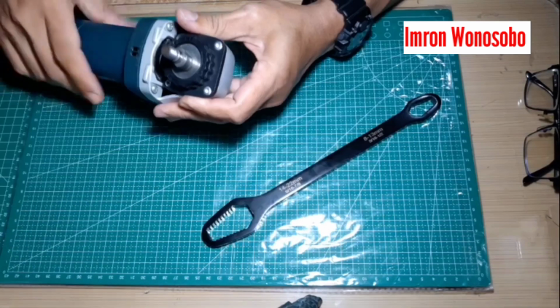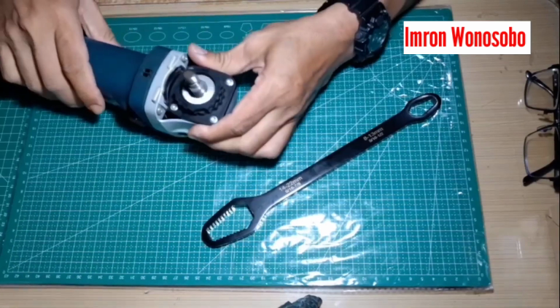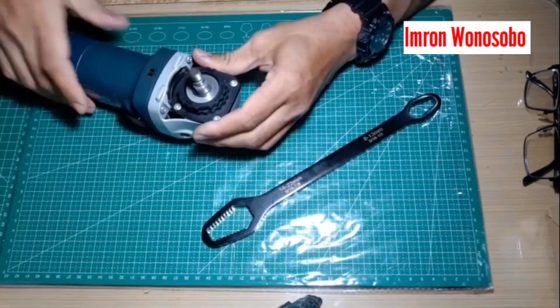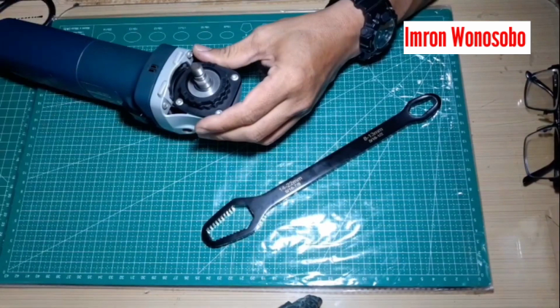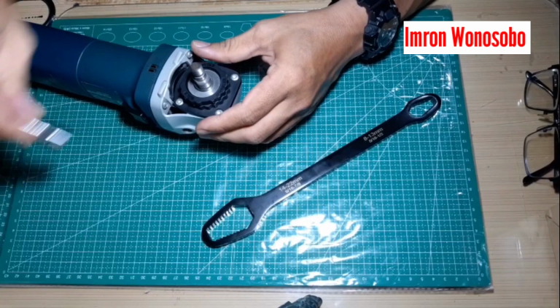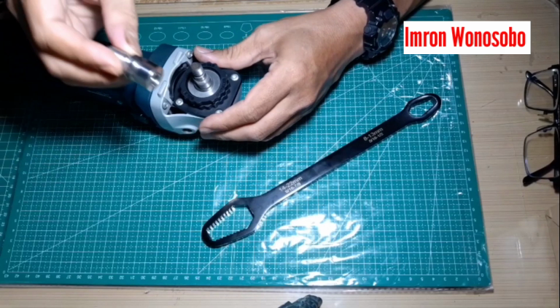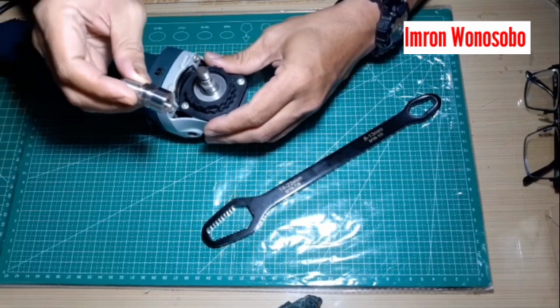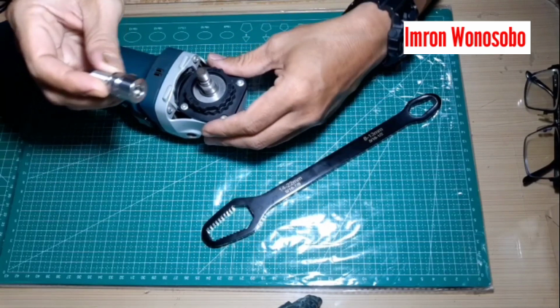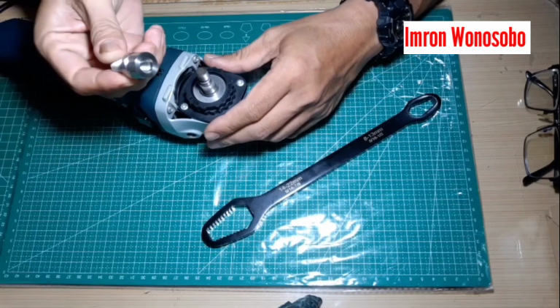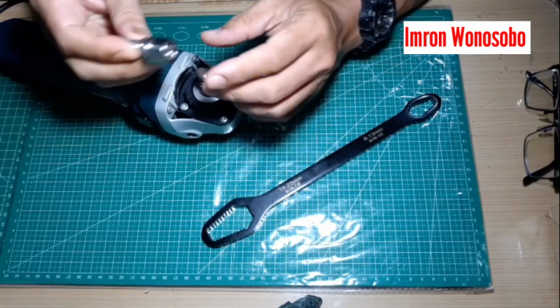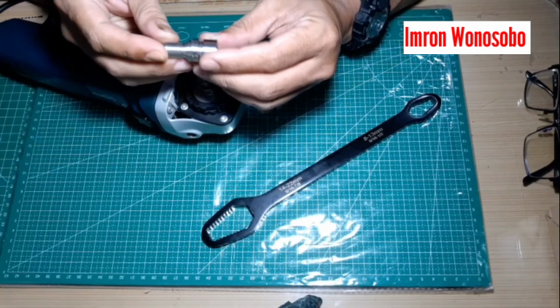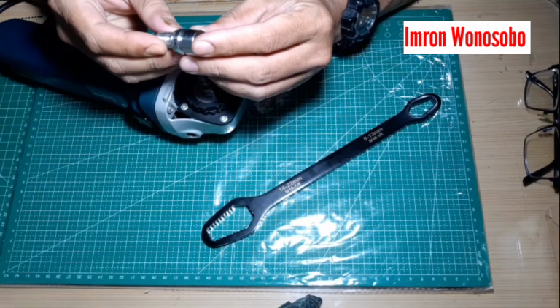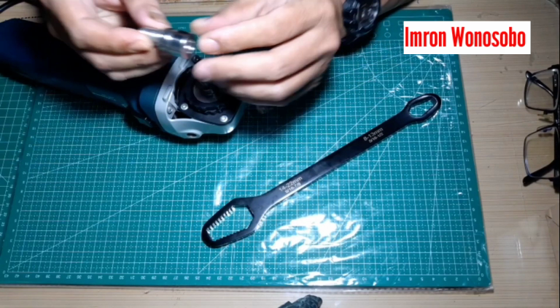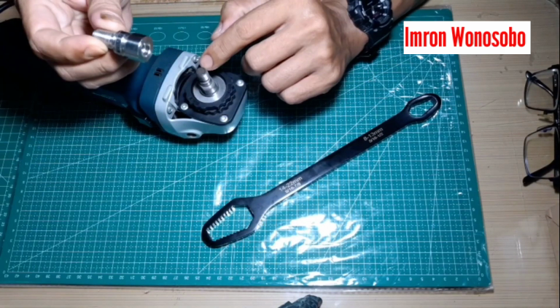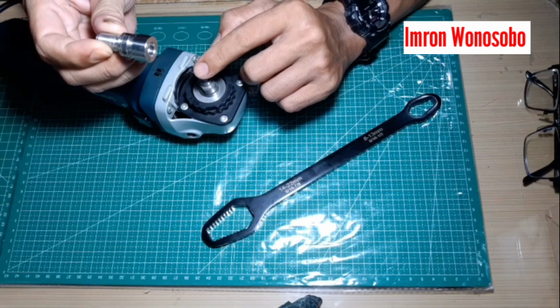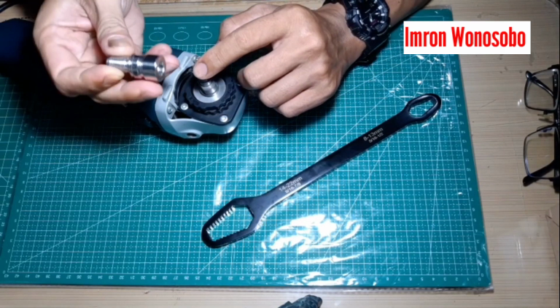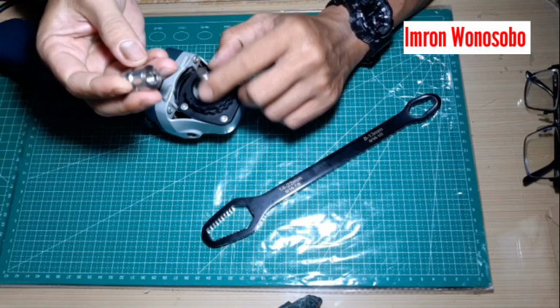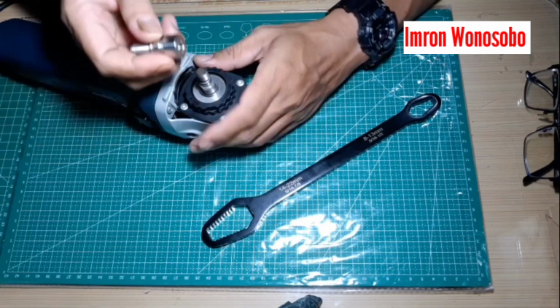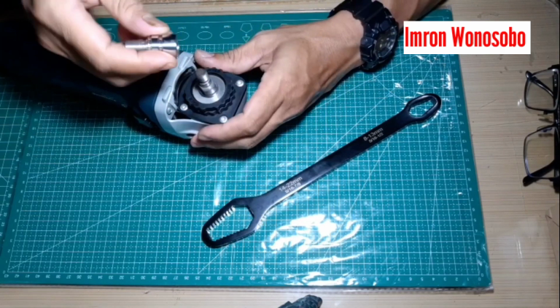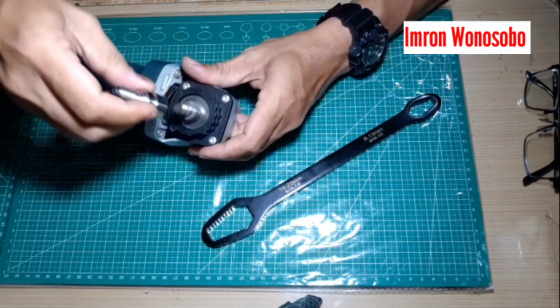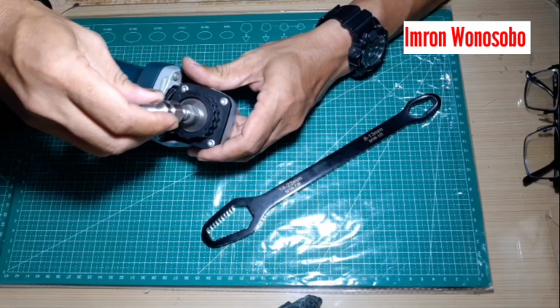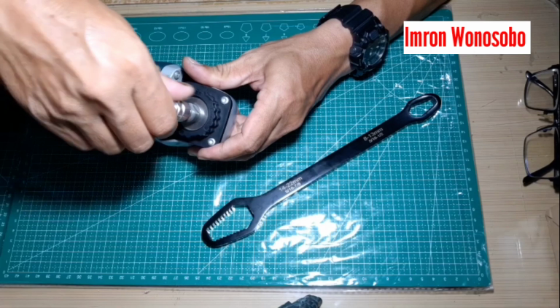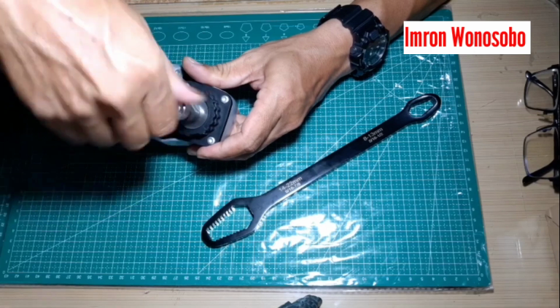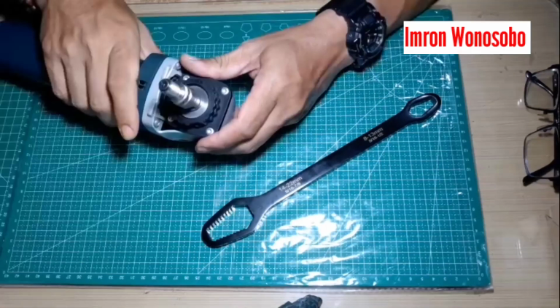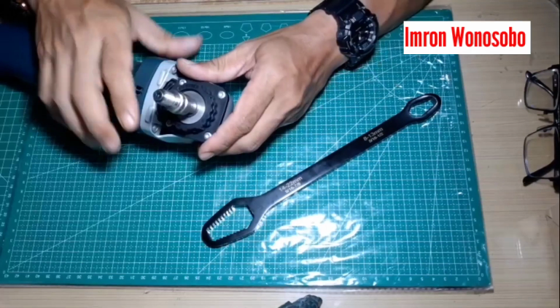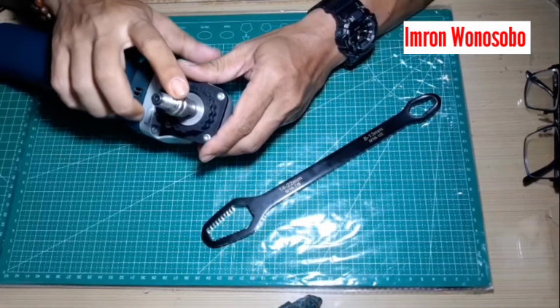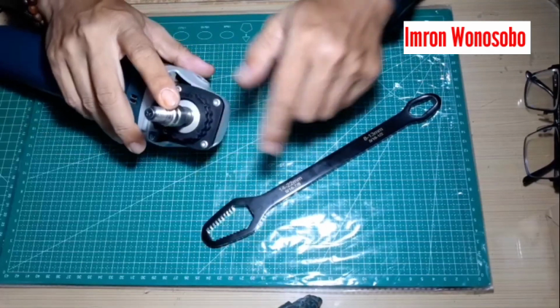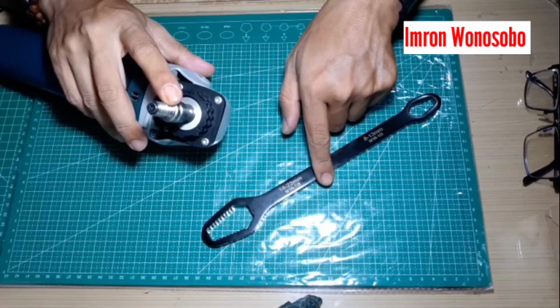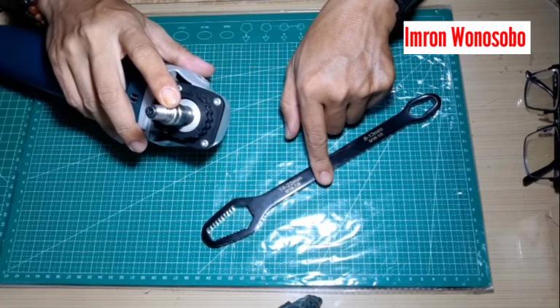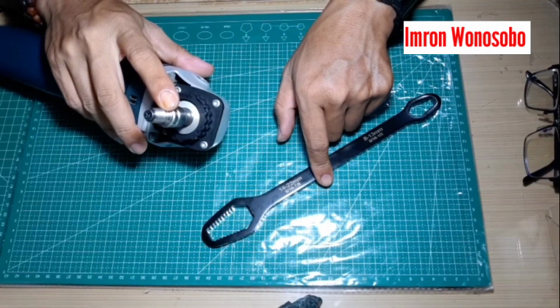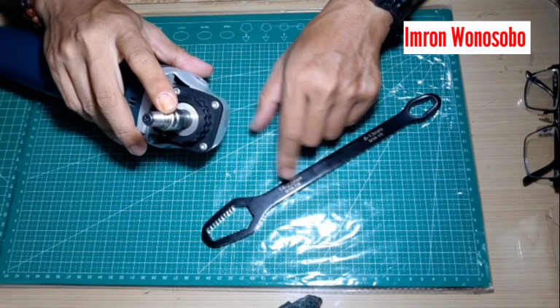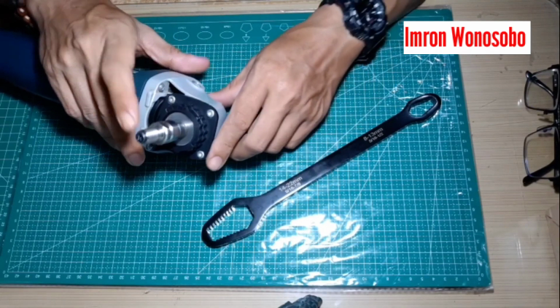Sebagai contoh, saya akan memasang adaptor ini ke as gerinda. Seperti ini. Kemudian saya kencangkan dengan kunci ini.